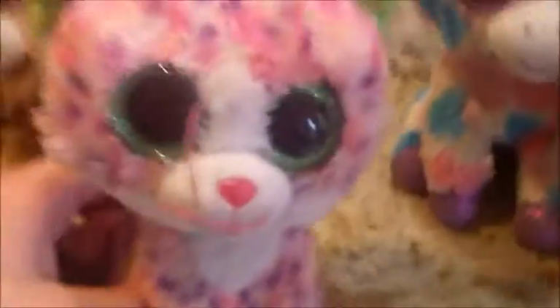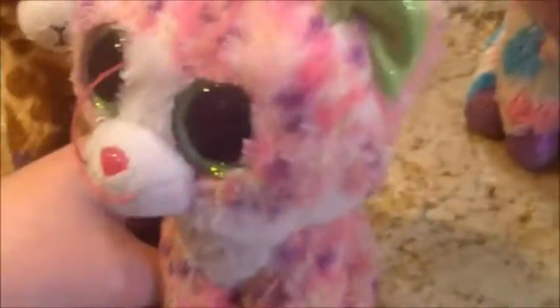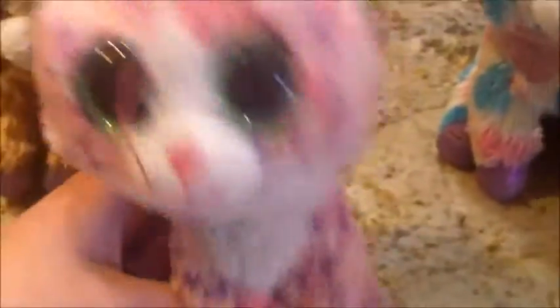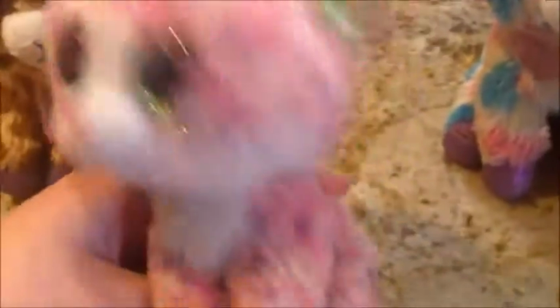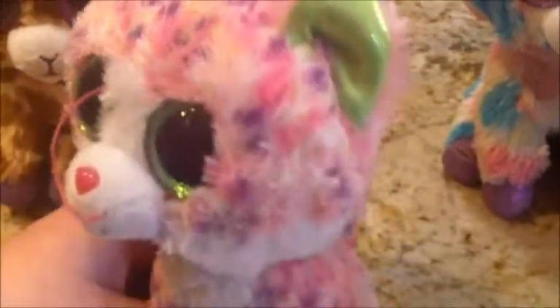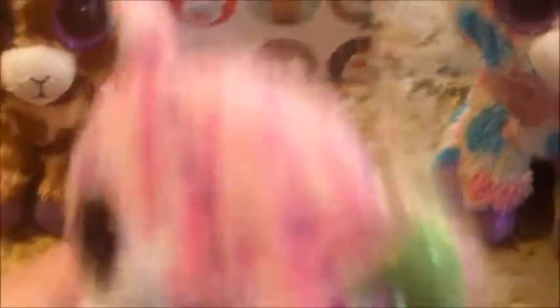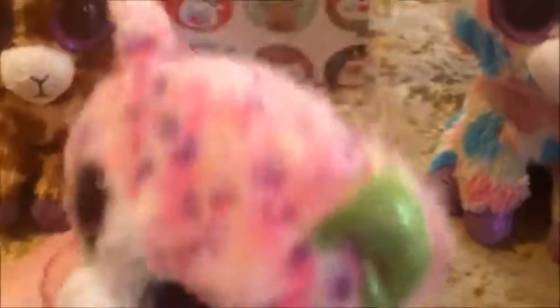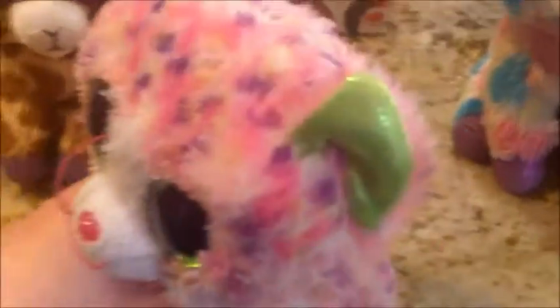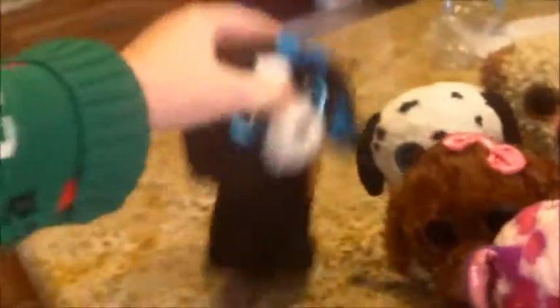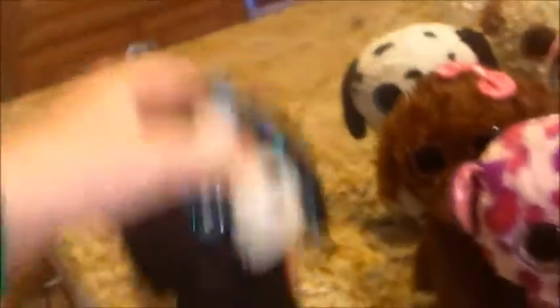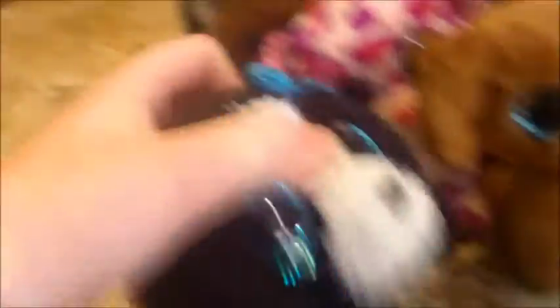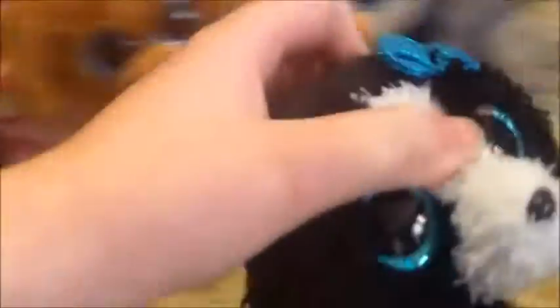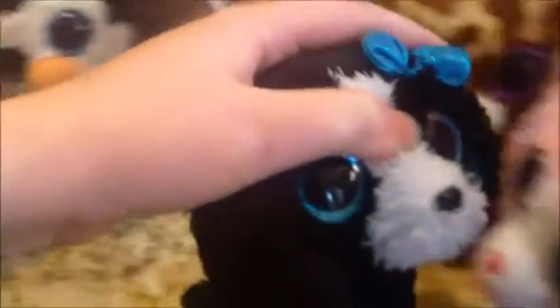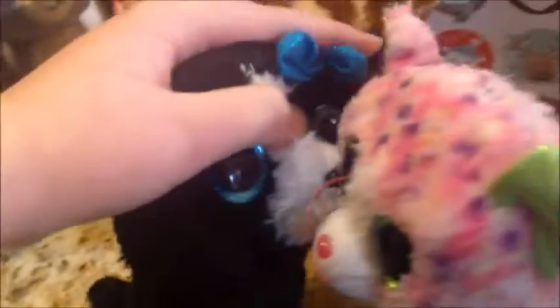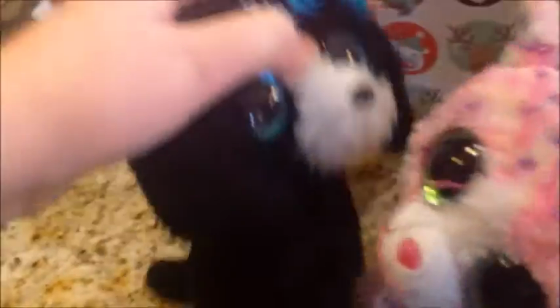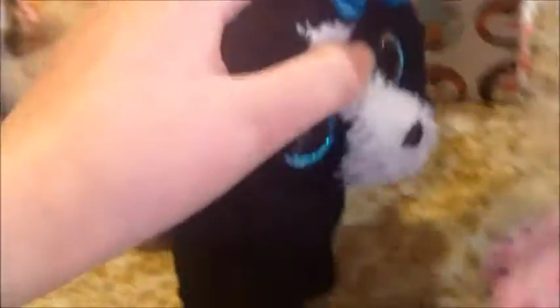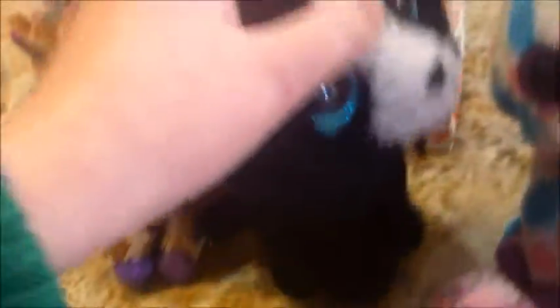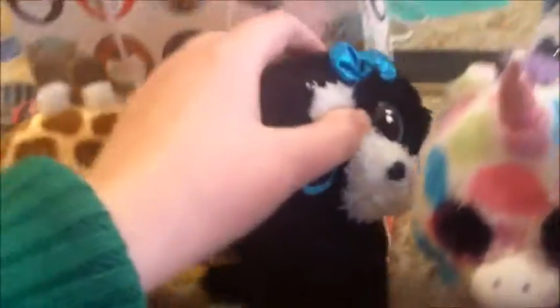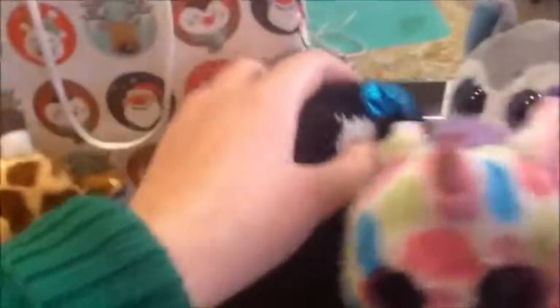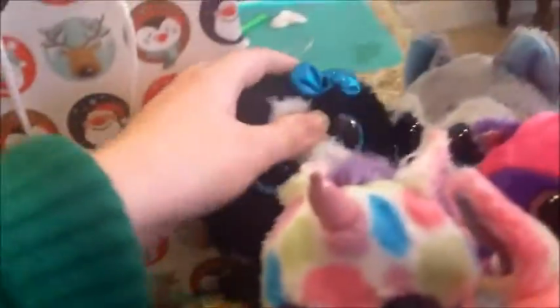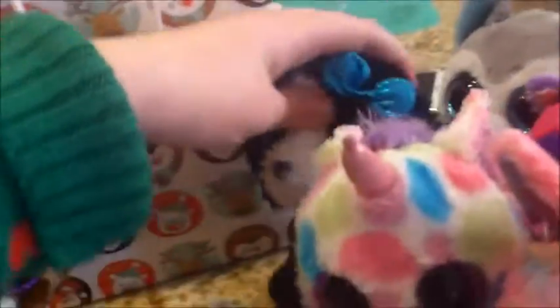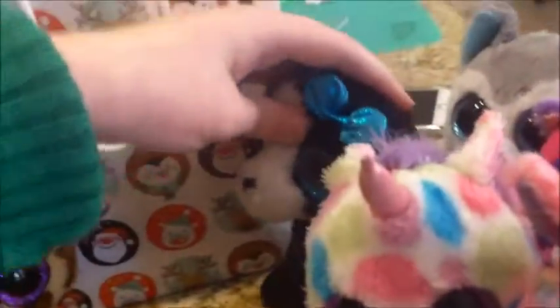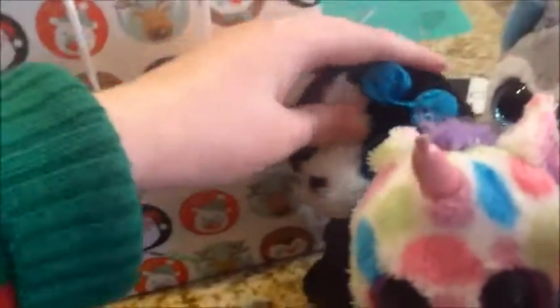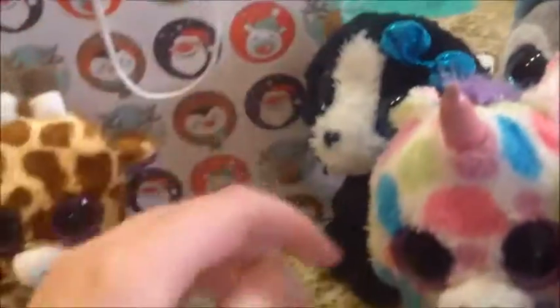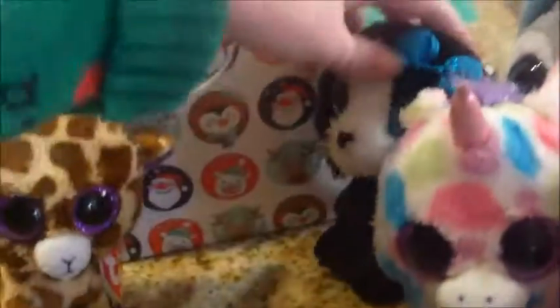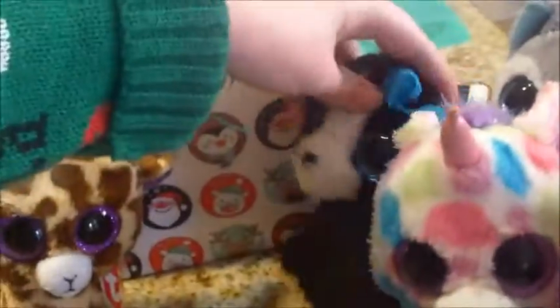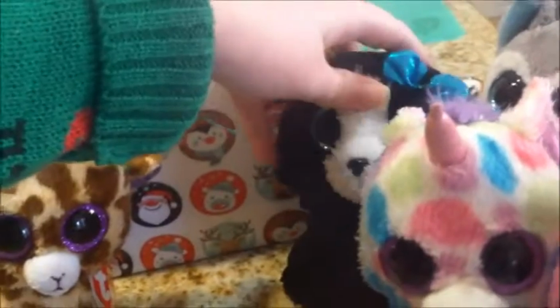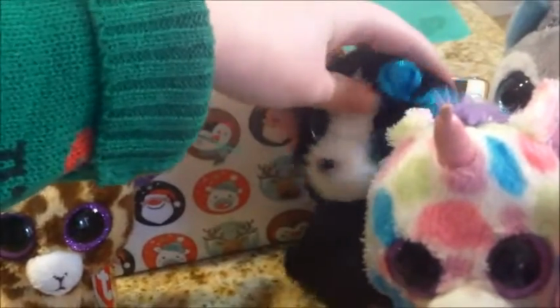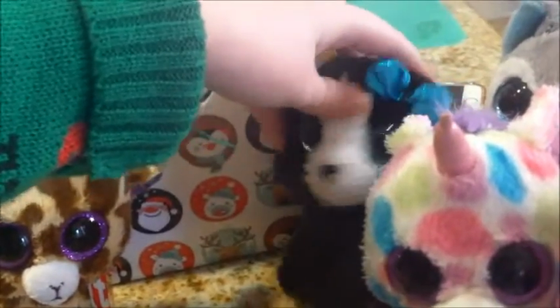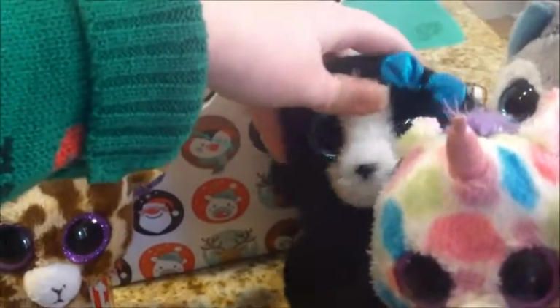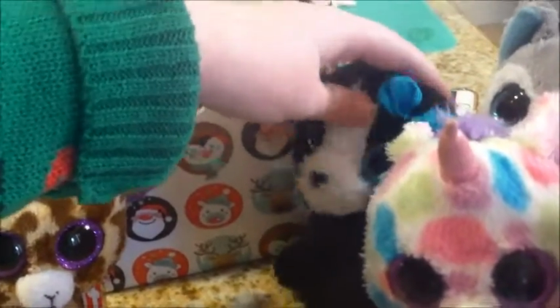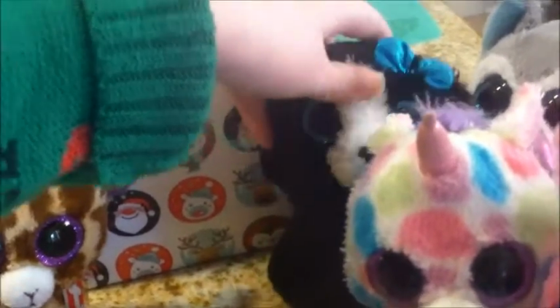Wait, where is Tracy? Oh, there you are. Excuse me, oops, sorry. Come on, let's see what's — come on, I want to see what's in that bag.